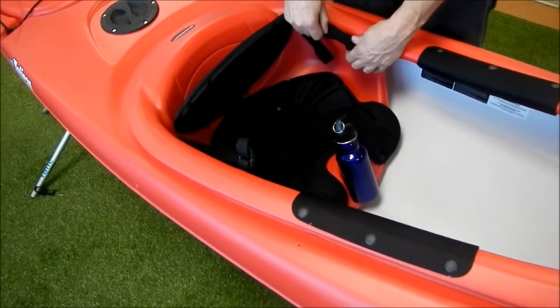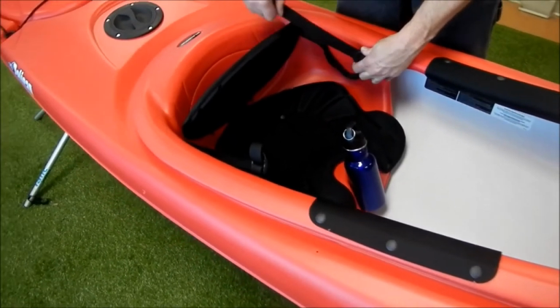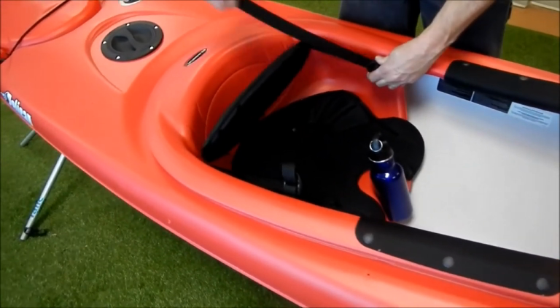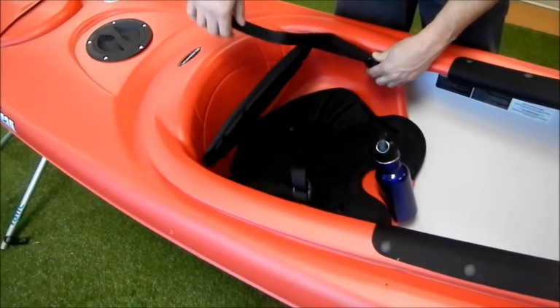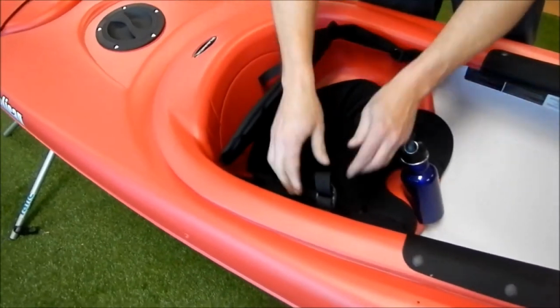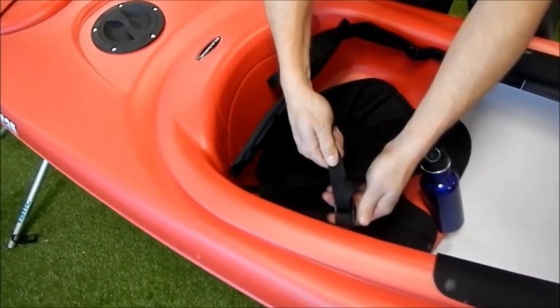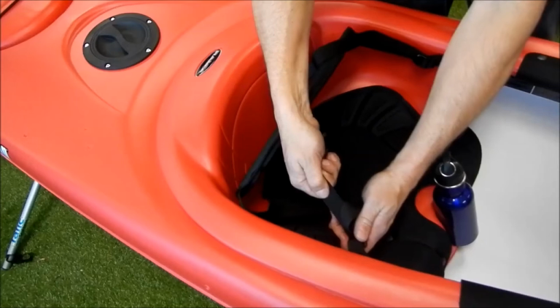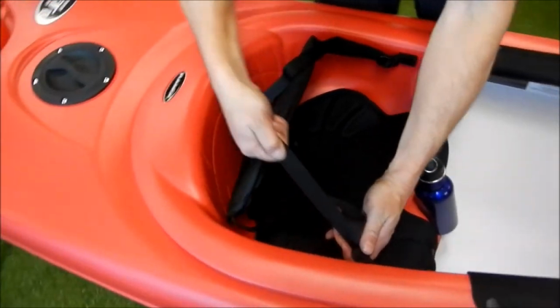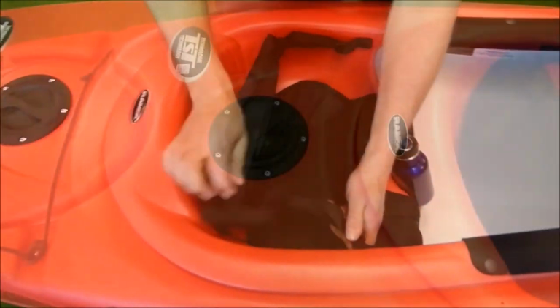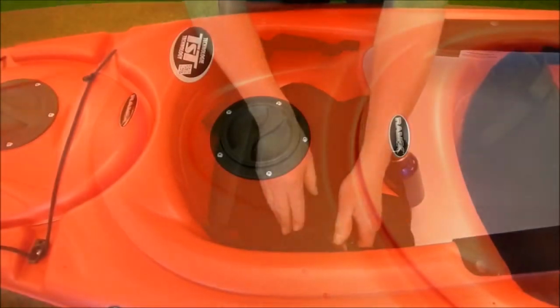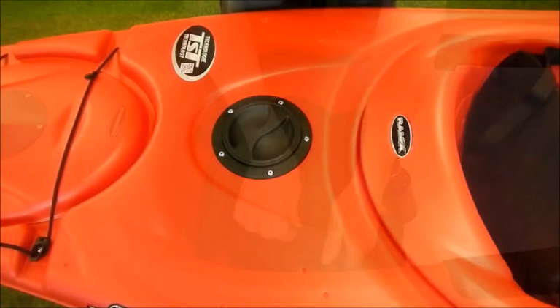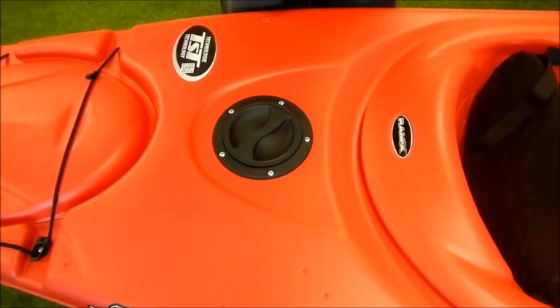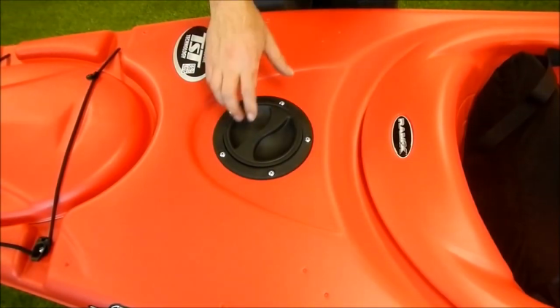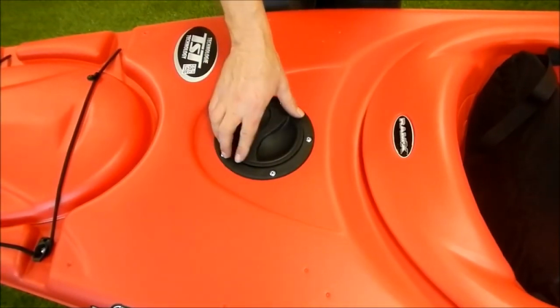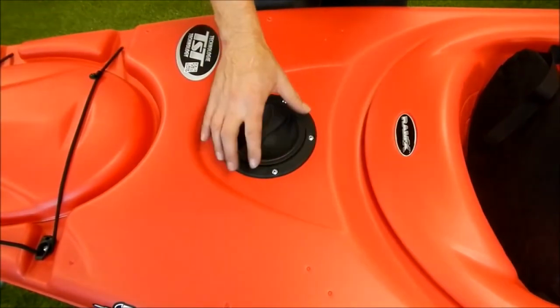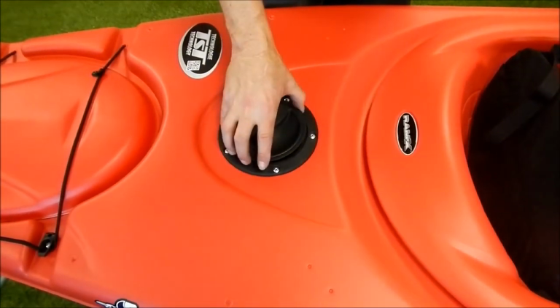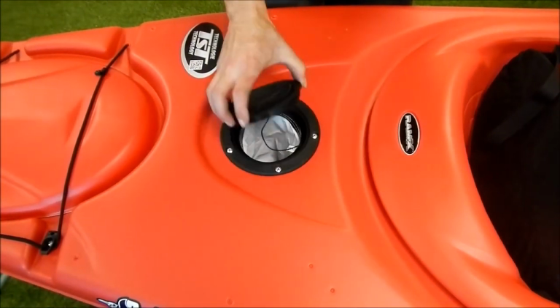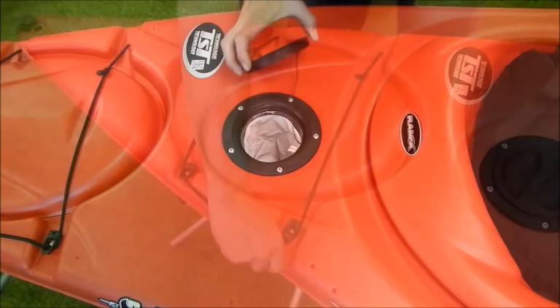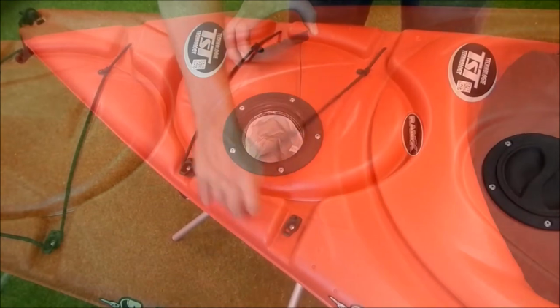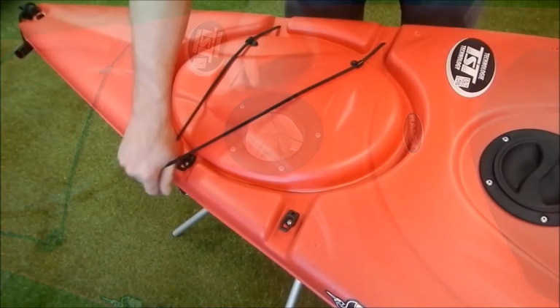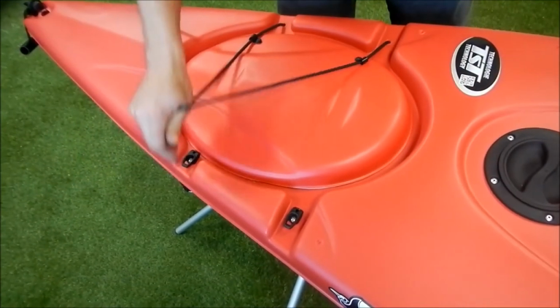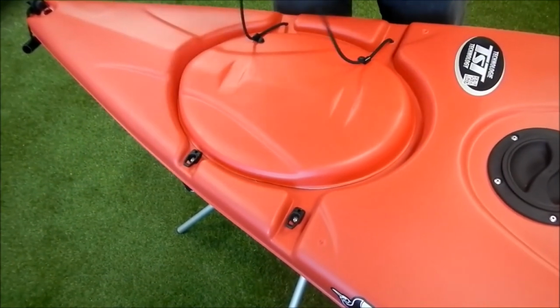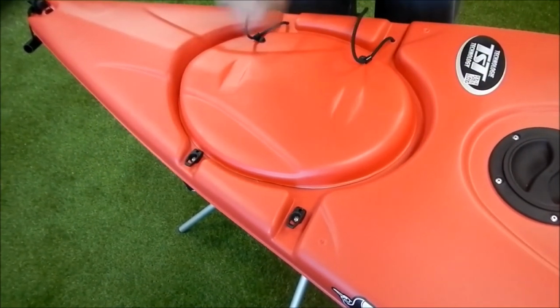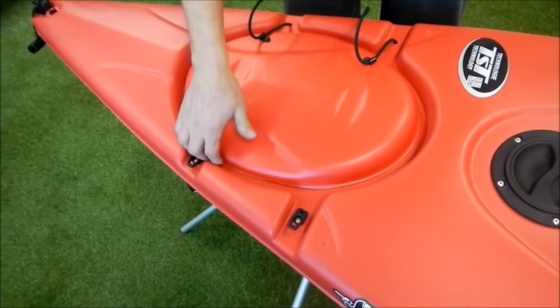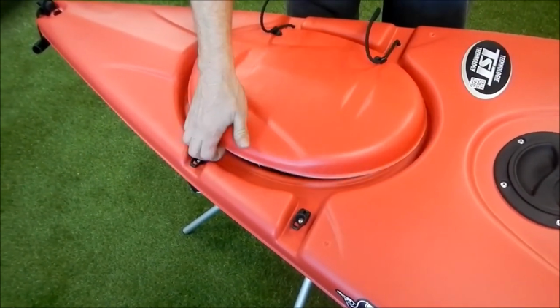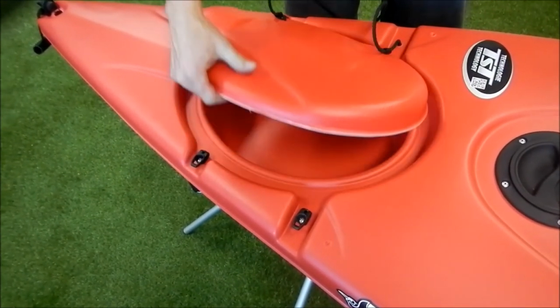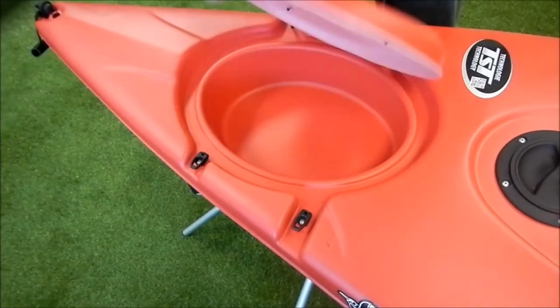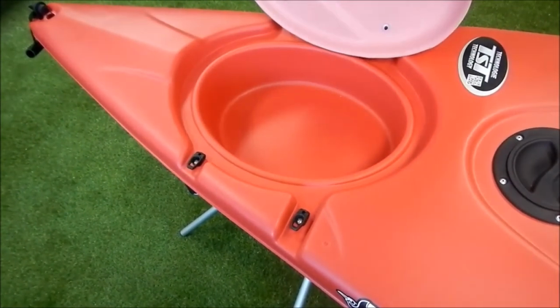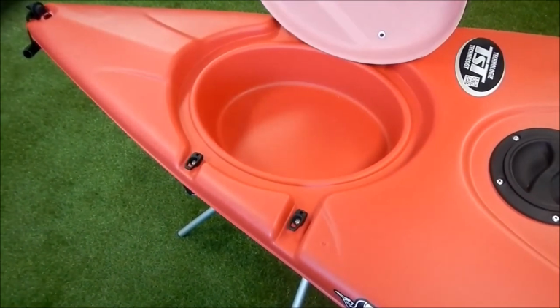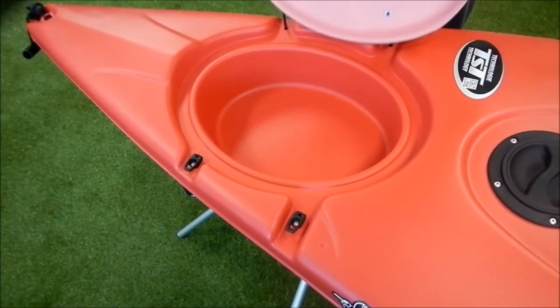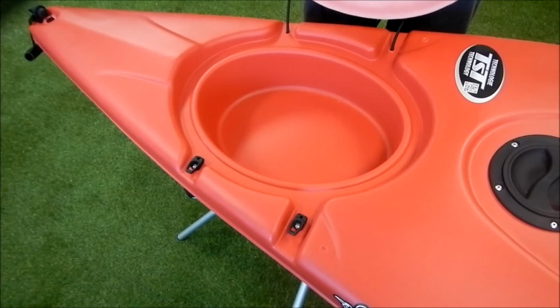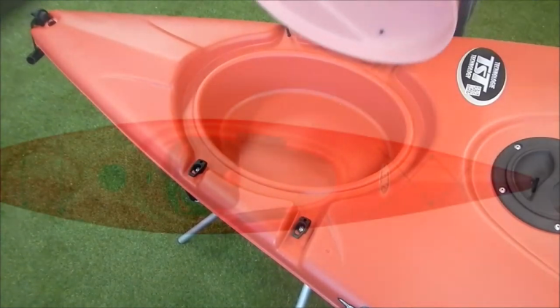This kayak has a molded seat with adjustable padded backrest and a padded seat cushion. Here in the stern we have a 4-inch day hatch with water-resistant storage bag, and a molded hatch with a bungee closure system. Simply remove the bungee, and you have access to a storage area.